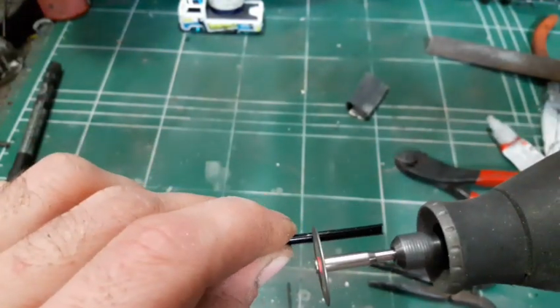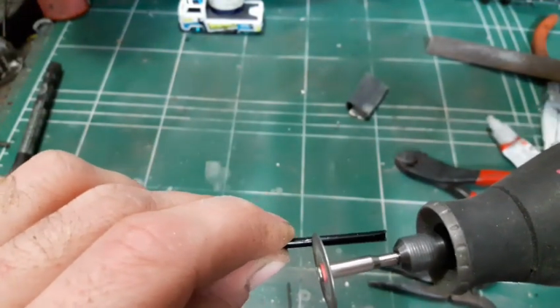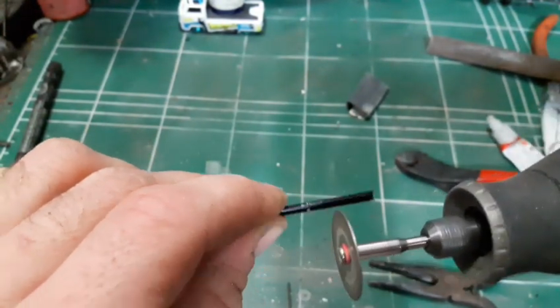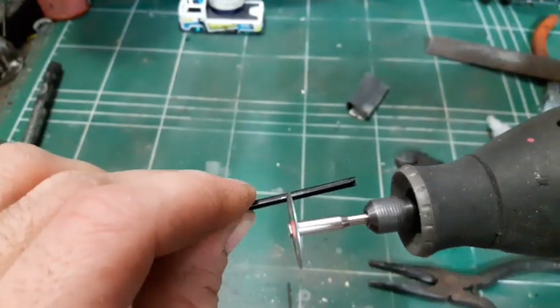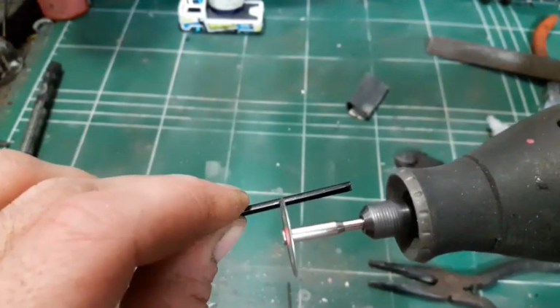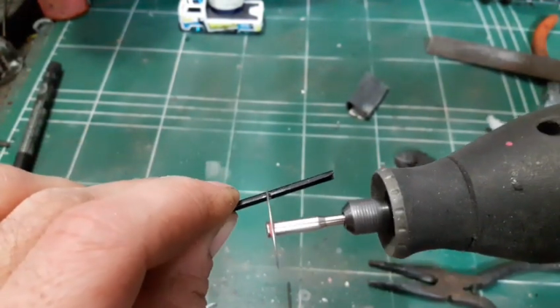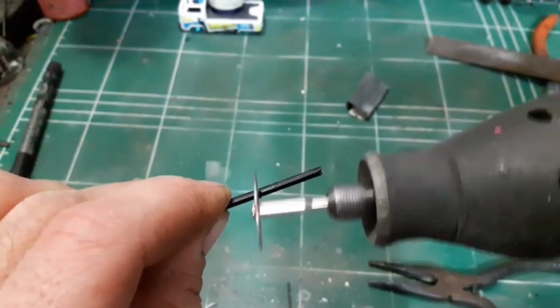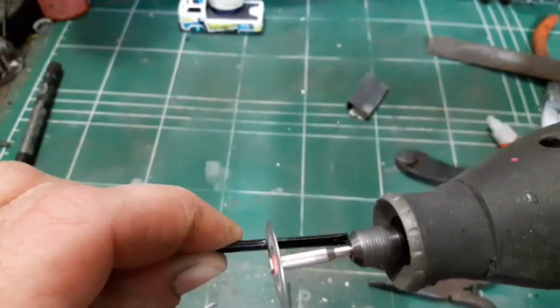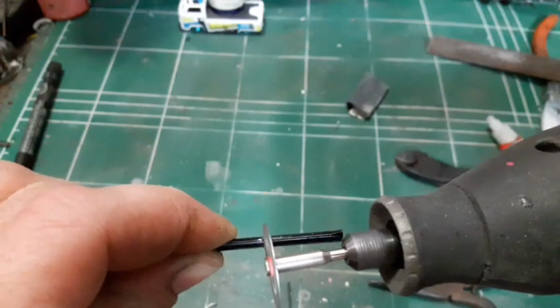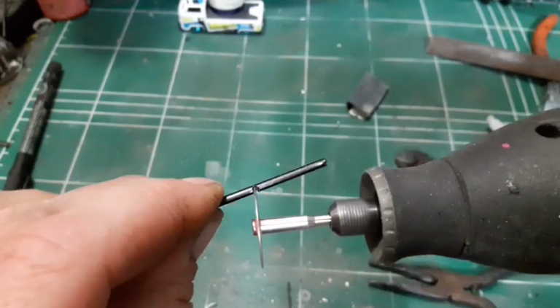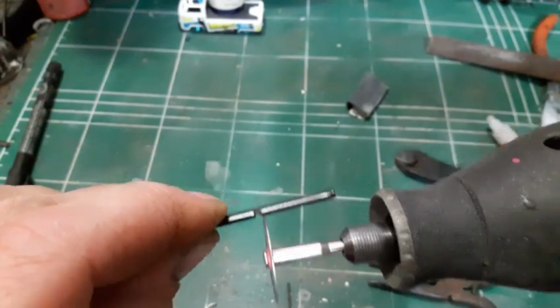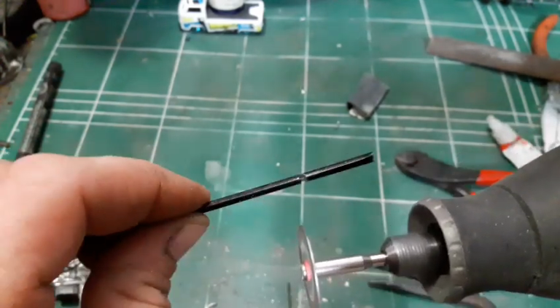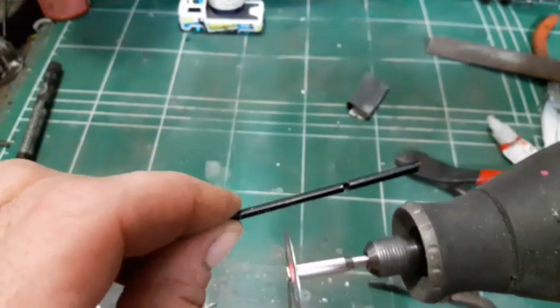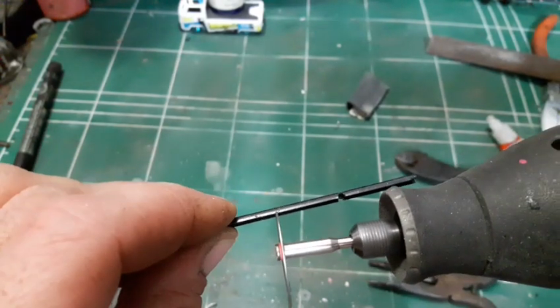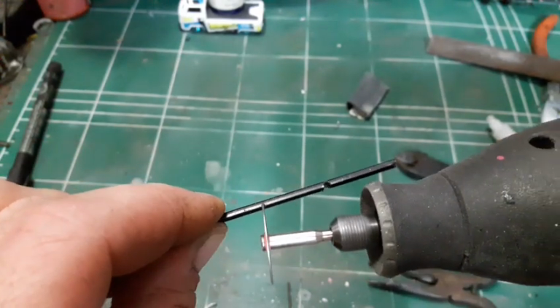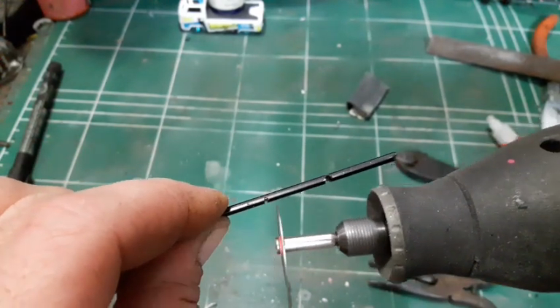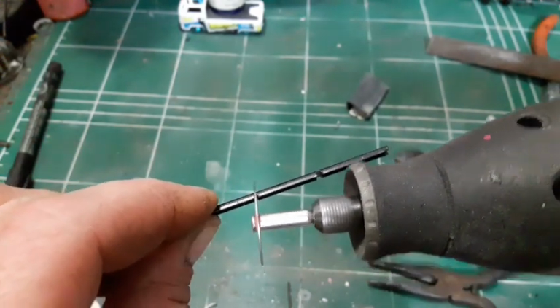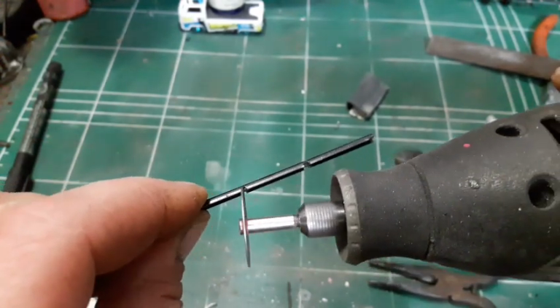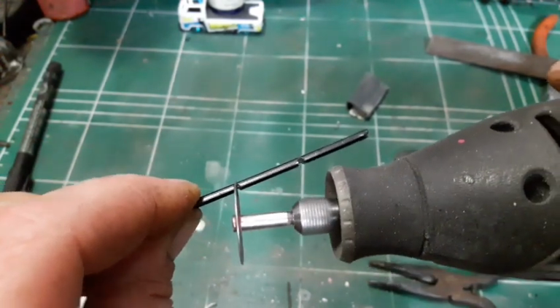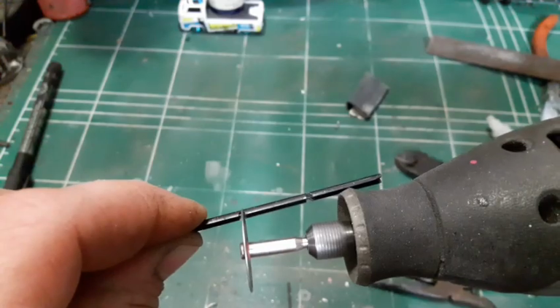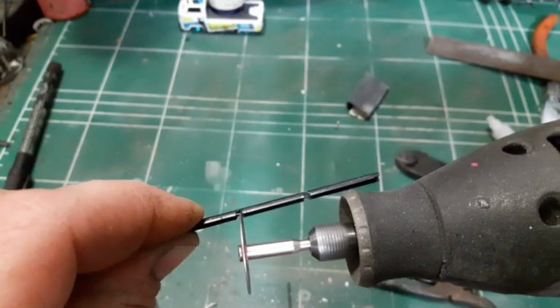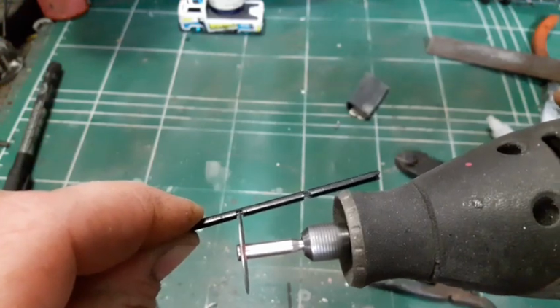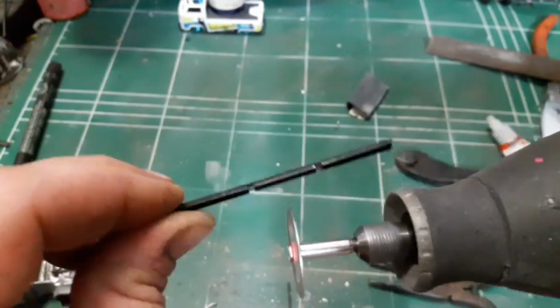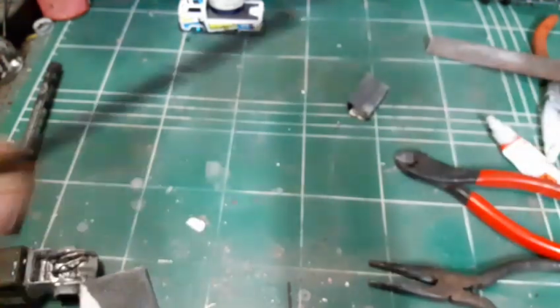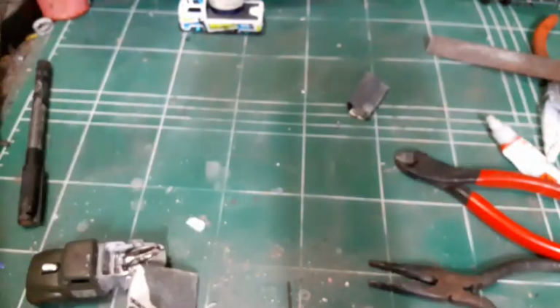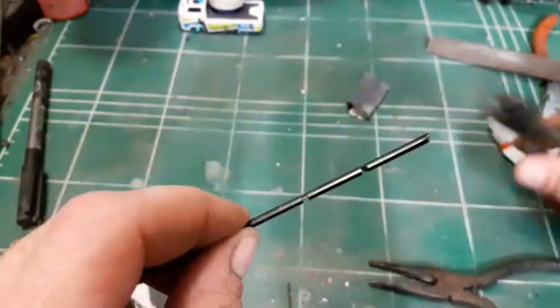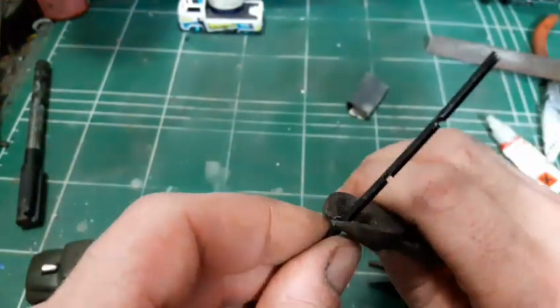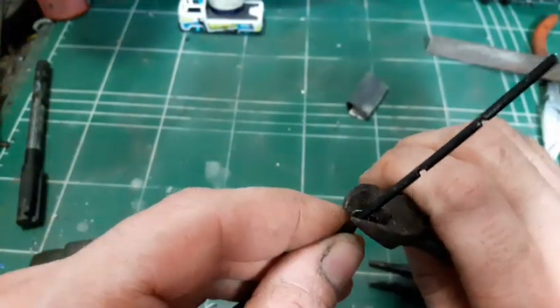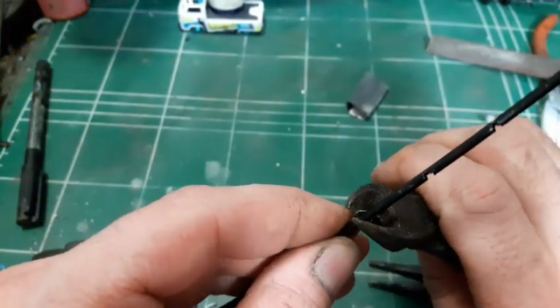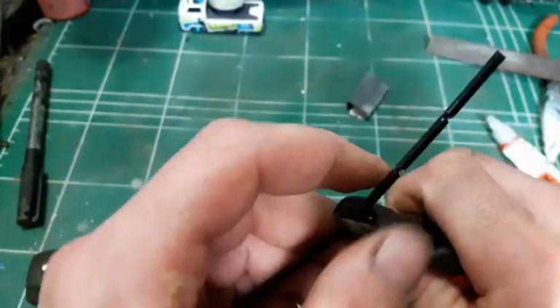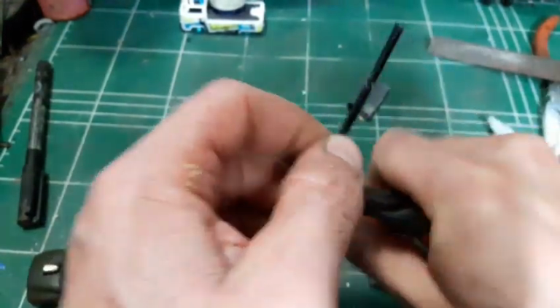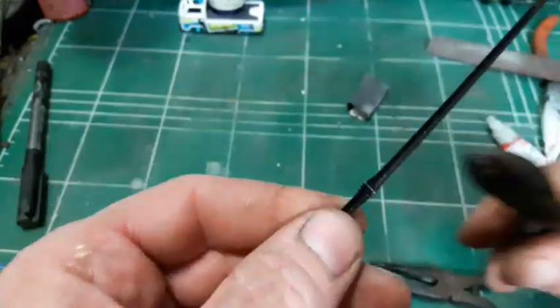This black piece was taken from an umbrella, and I'm using this part to create the bridge at the back of my tow truck's bed.